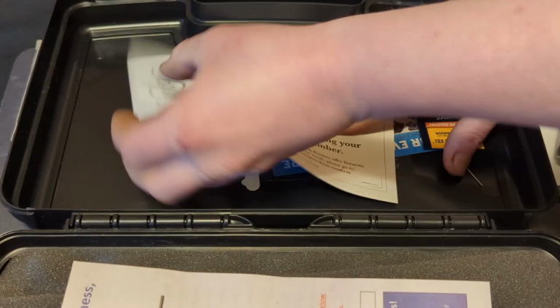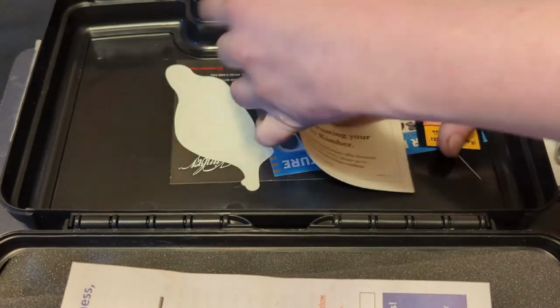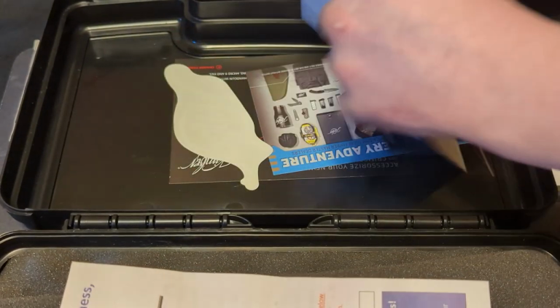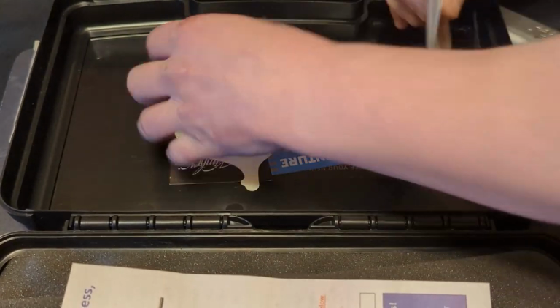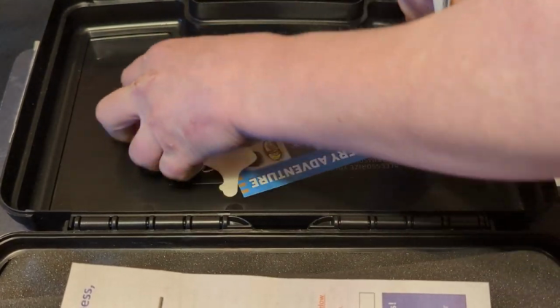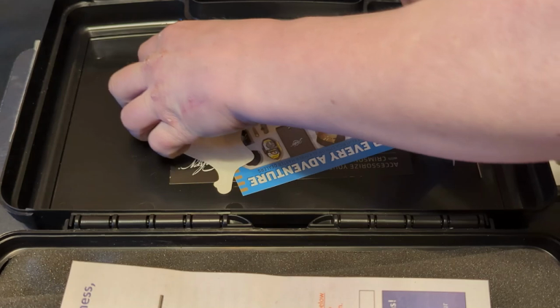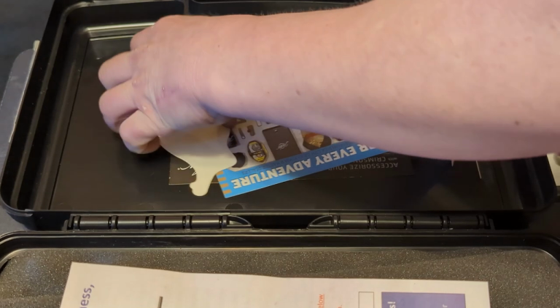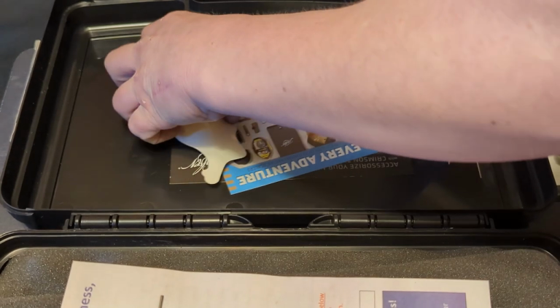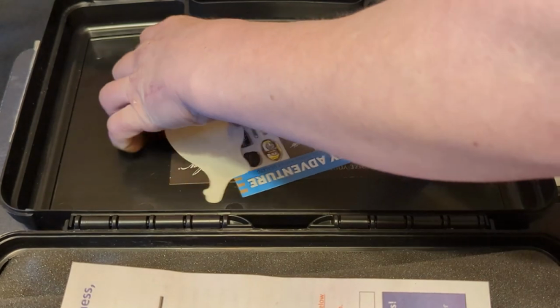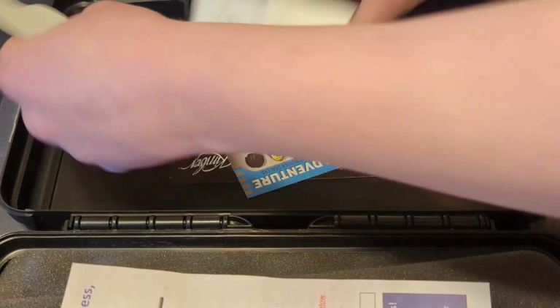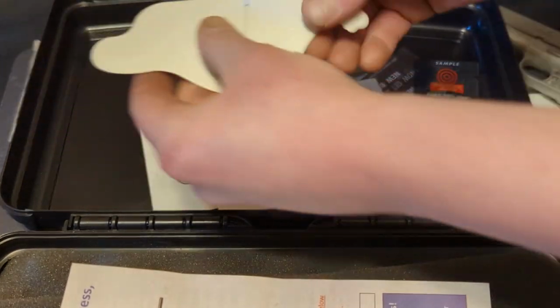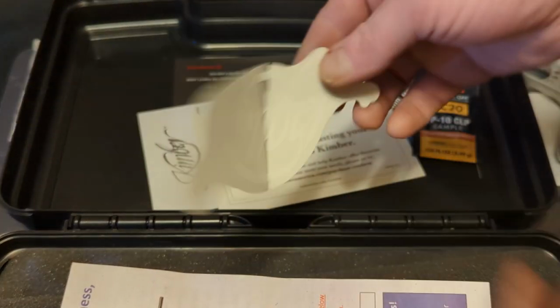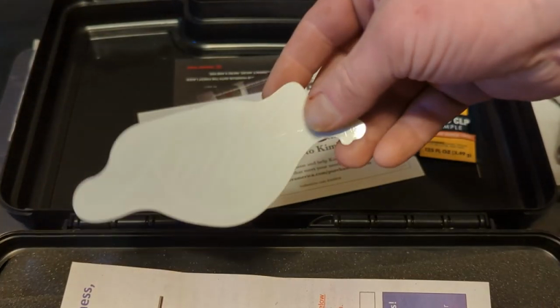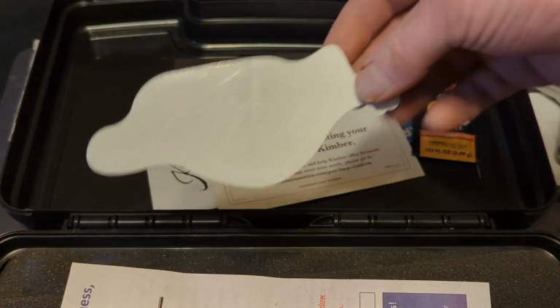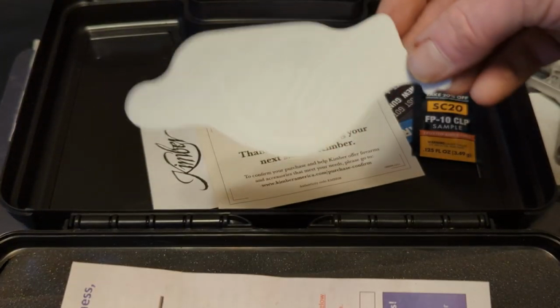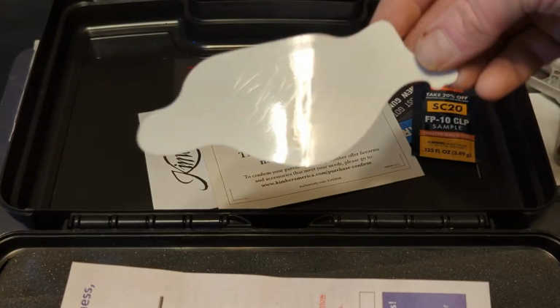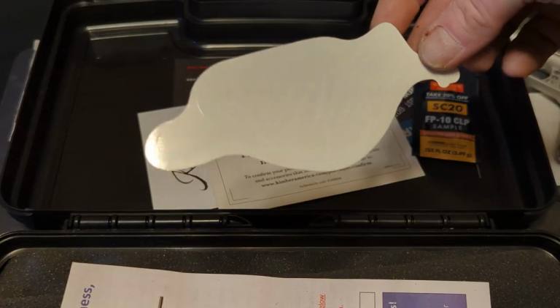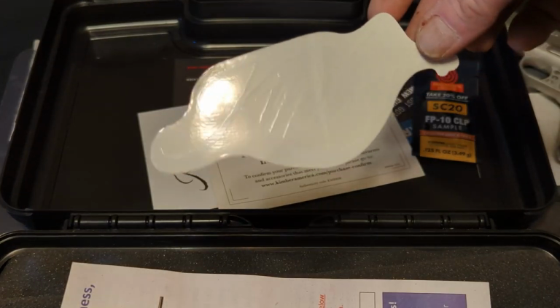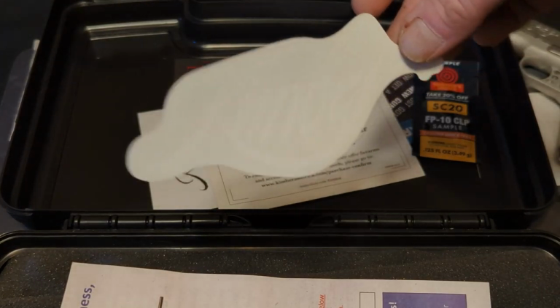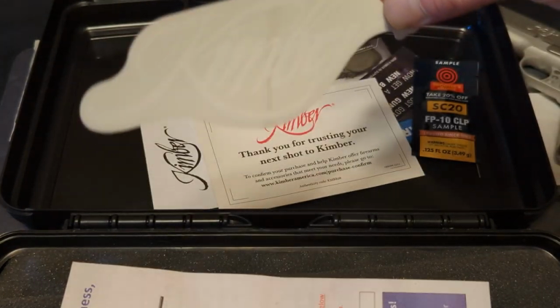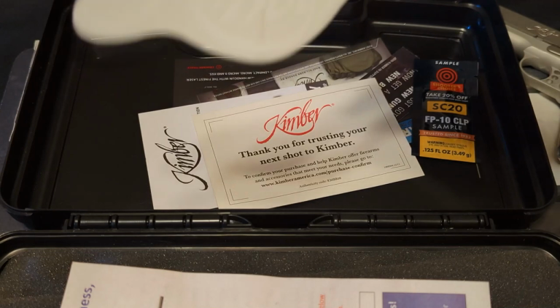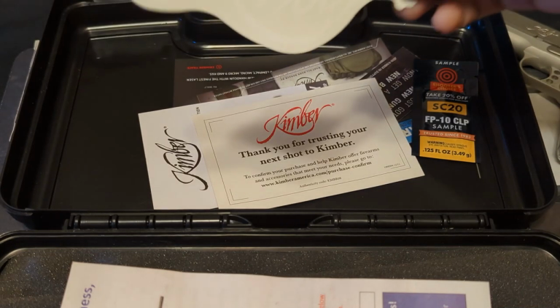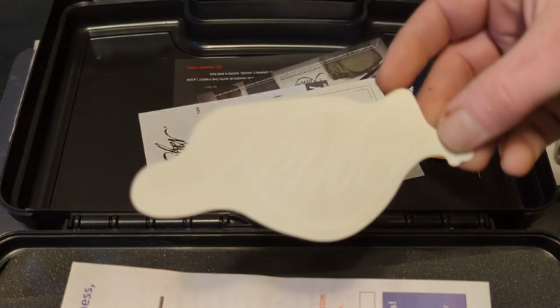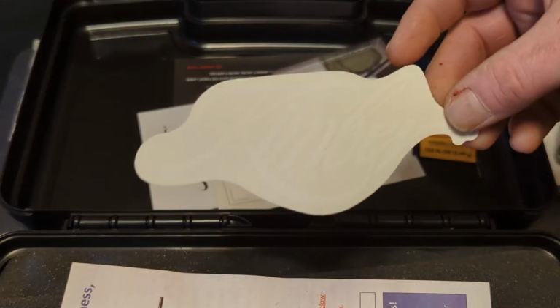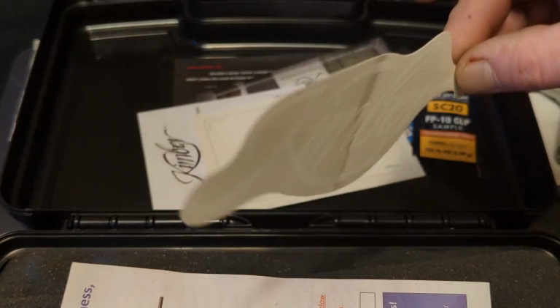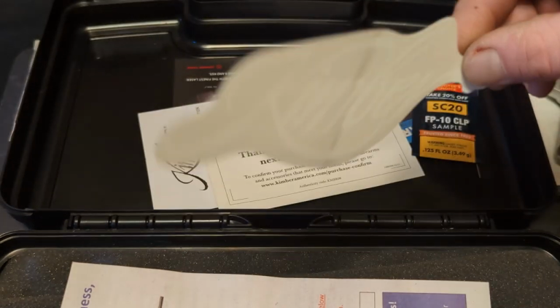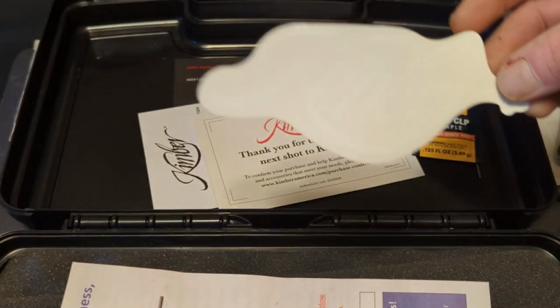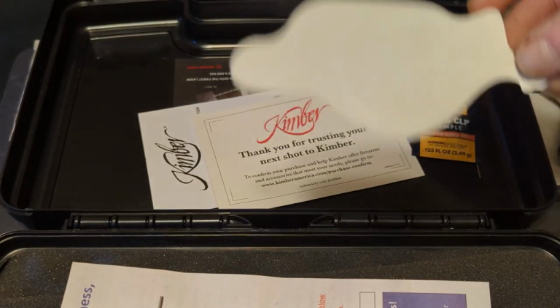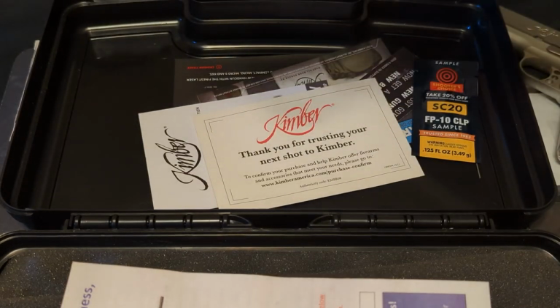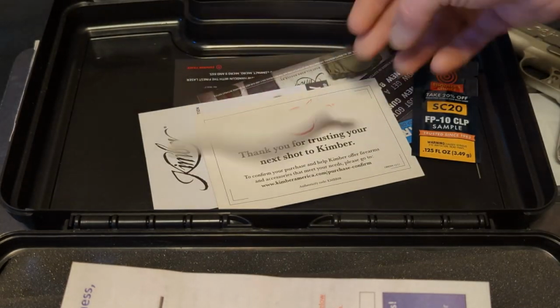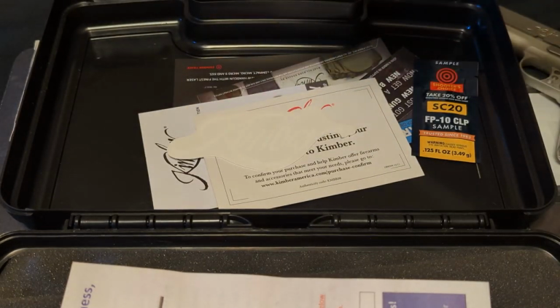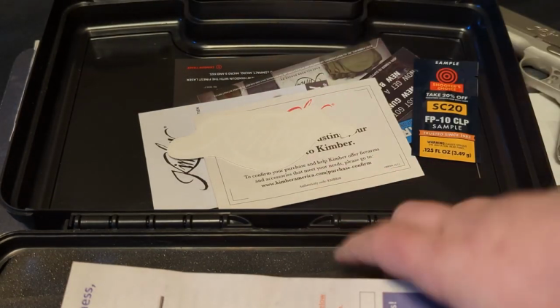And then it also comes with the Kimber sticker, so that's cool. Didn't even get a Glock sticker with my Glock, so I'm happy about that.